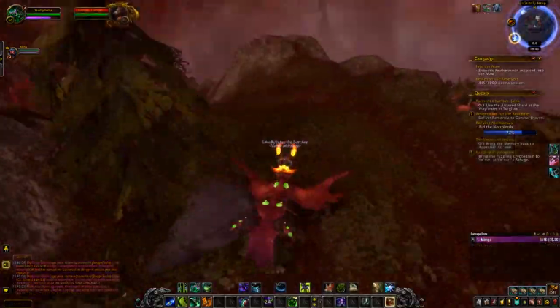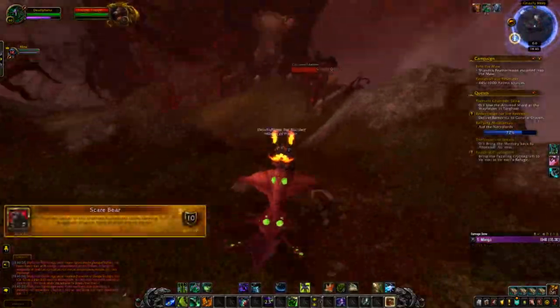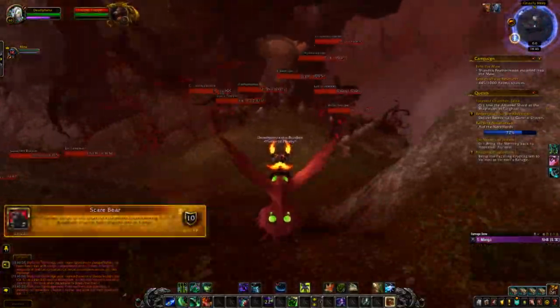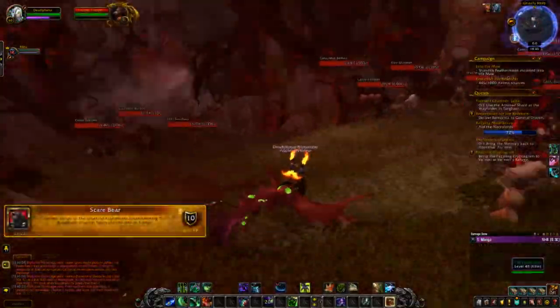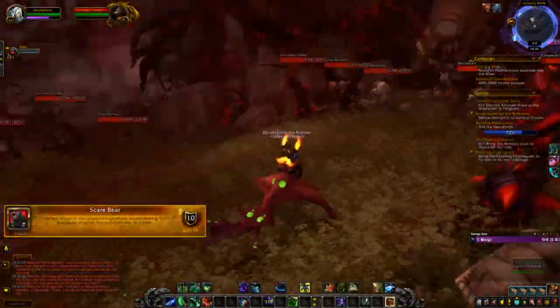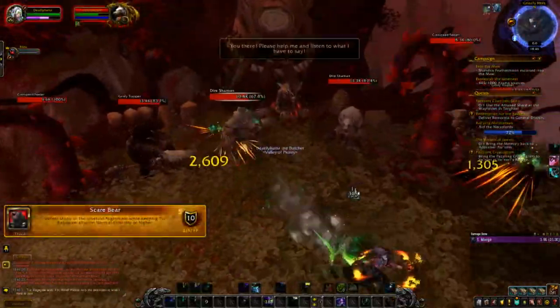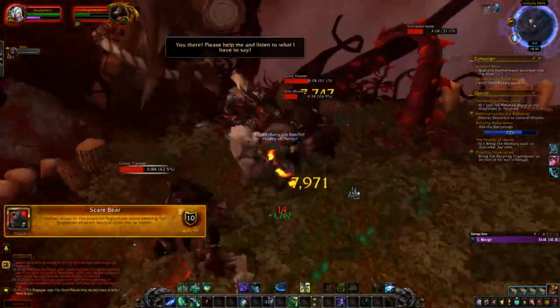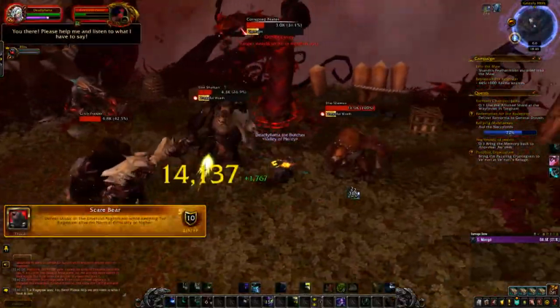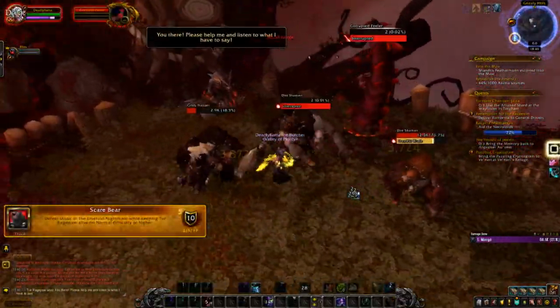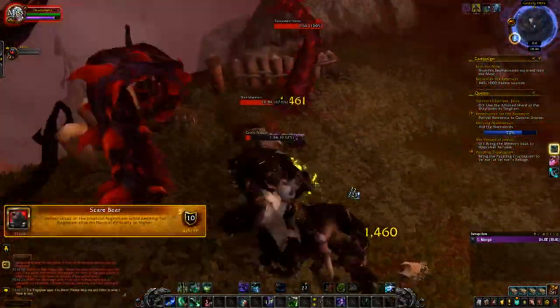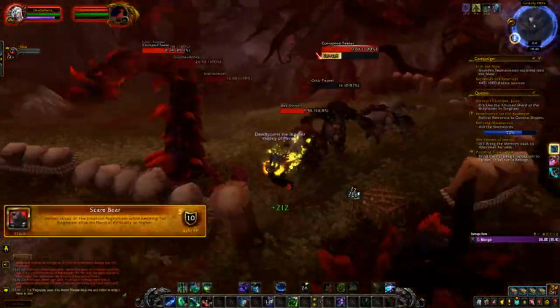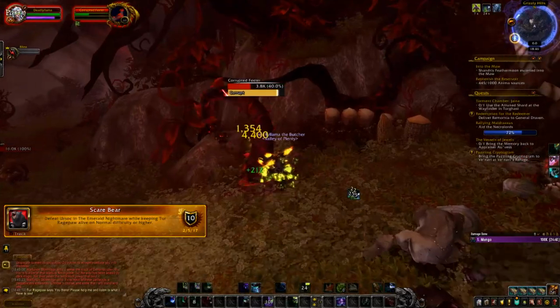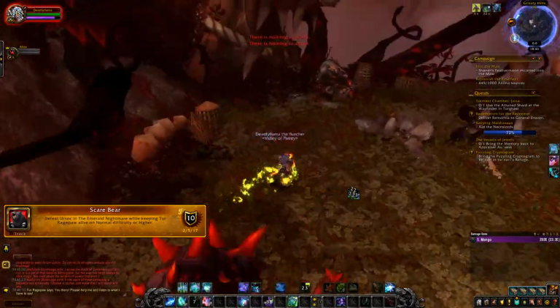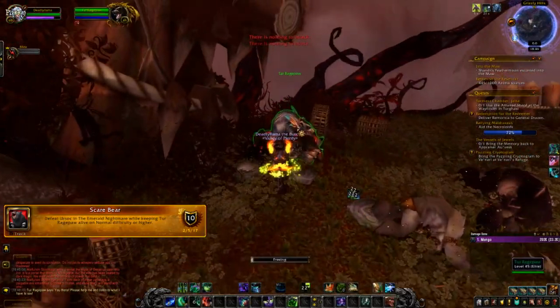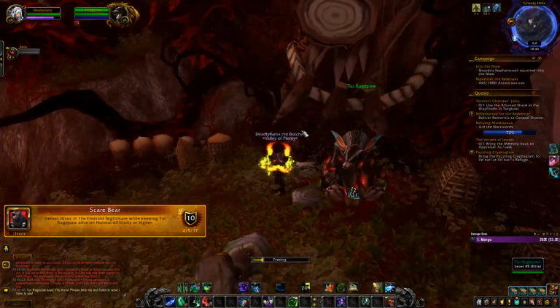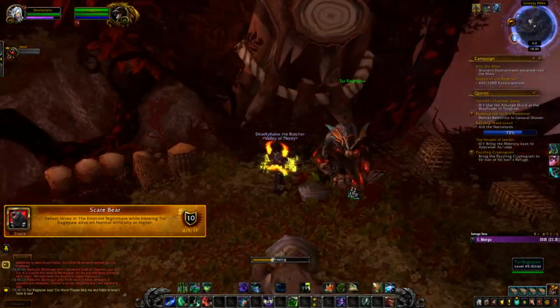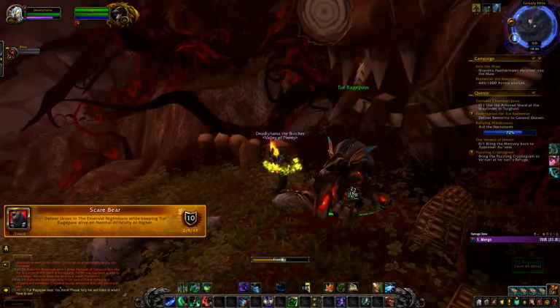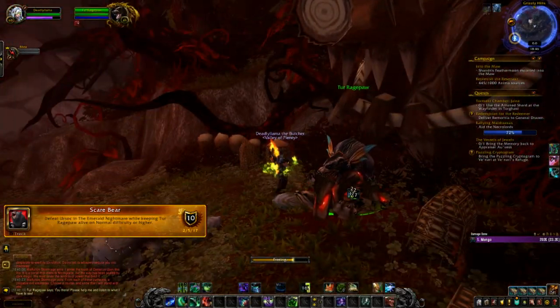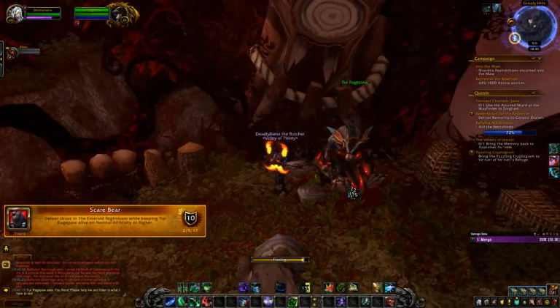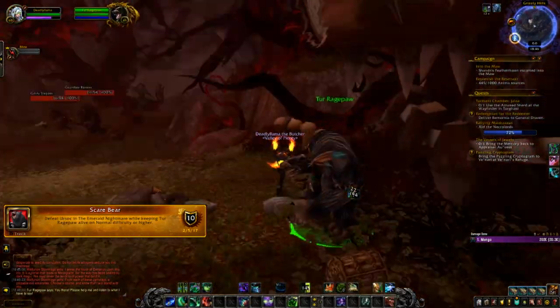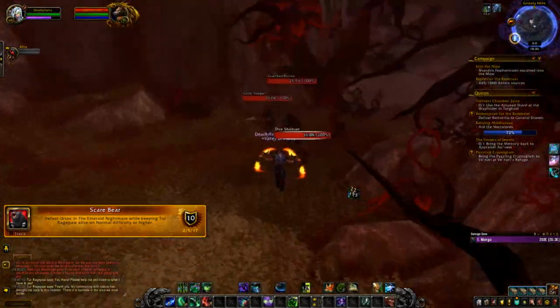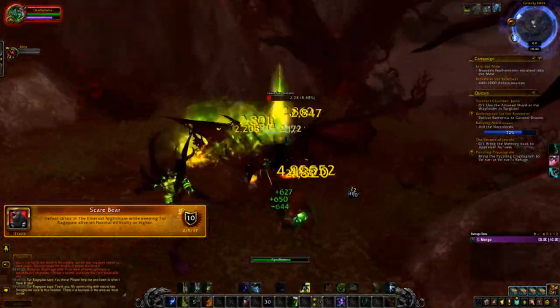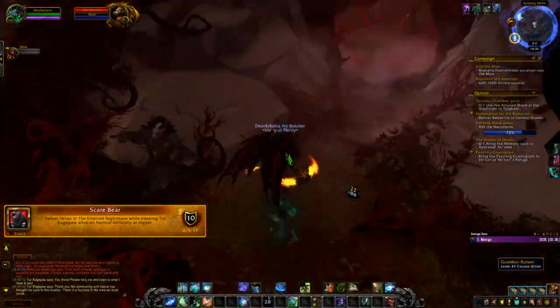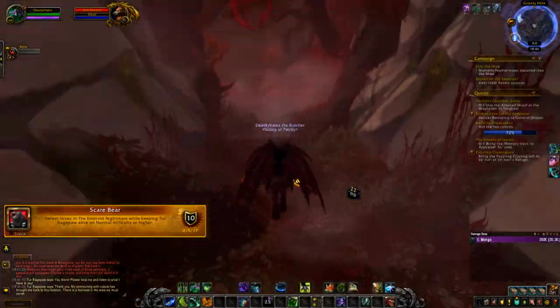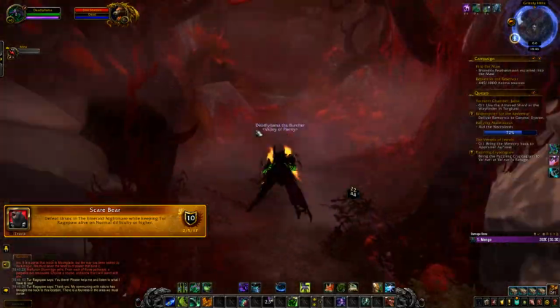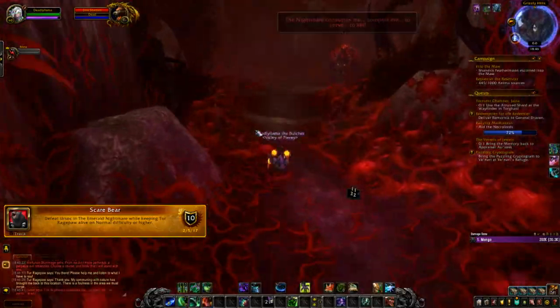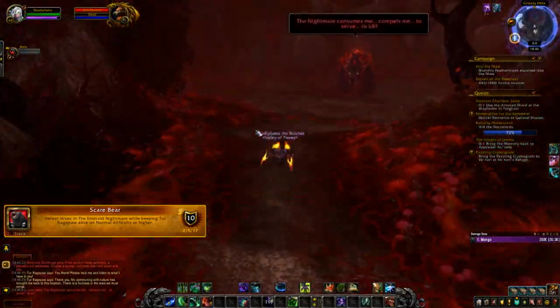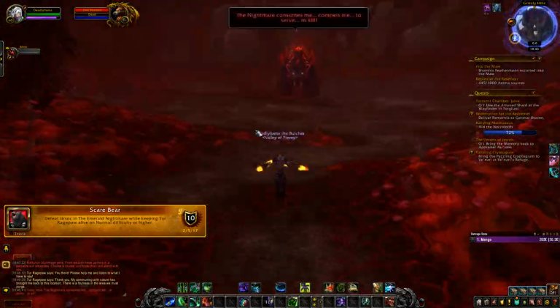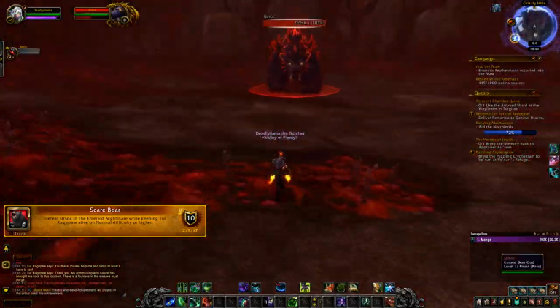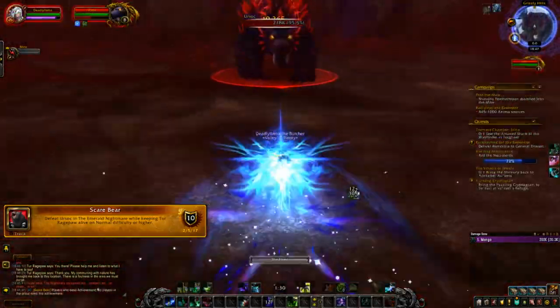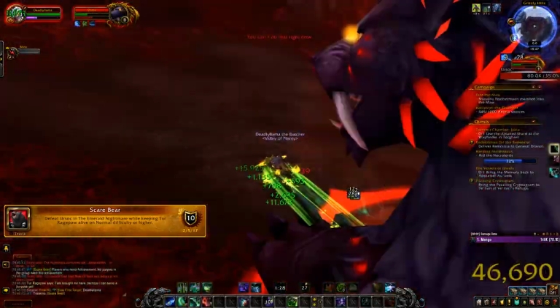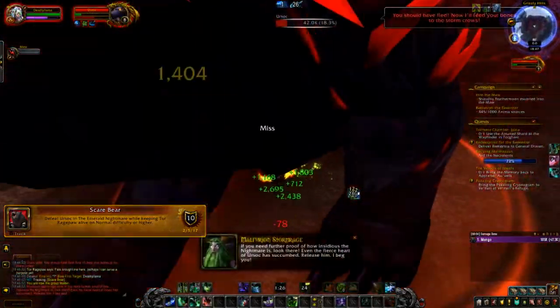The next achievement is called Scare Bear. All you have to do is kill all the trash in front of Tur, release him, keep clearing all the trash until you reach the boss, and just nuke Ursok. Once you do that, your achievement will pop up.